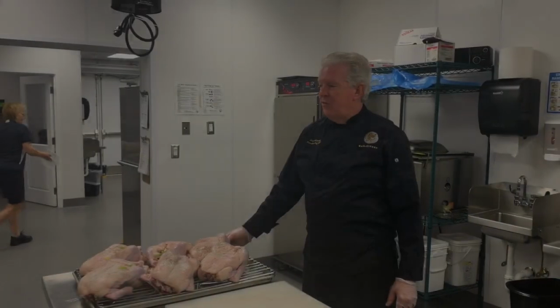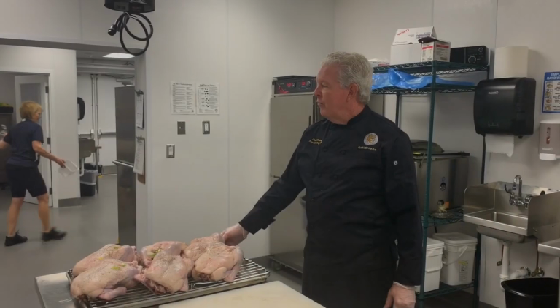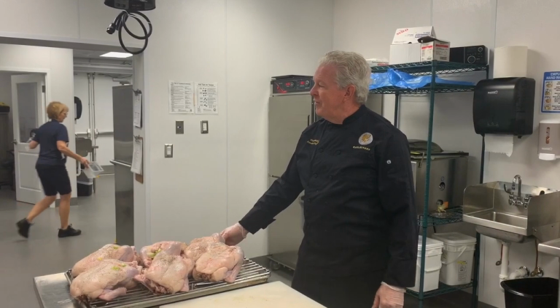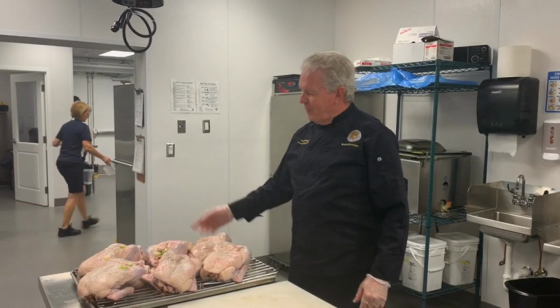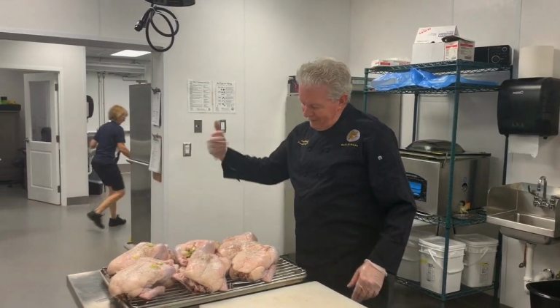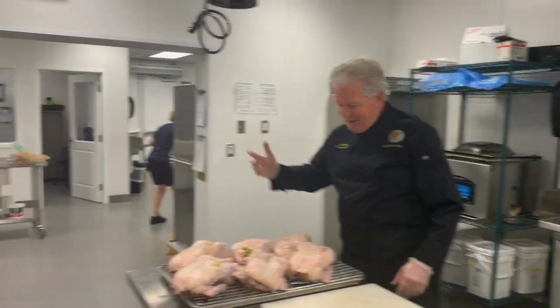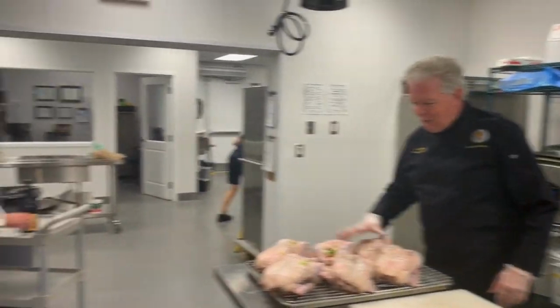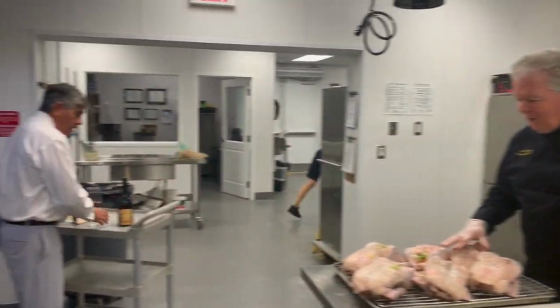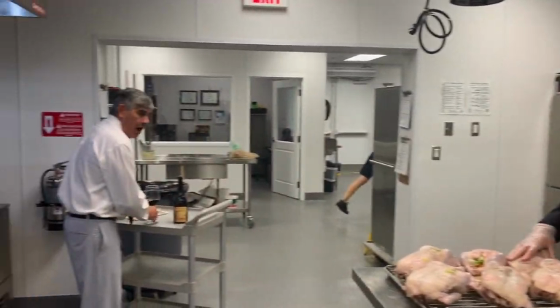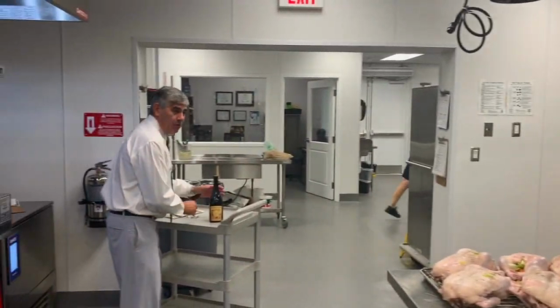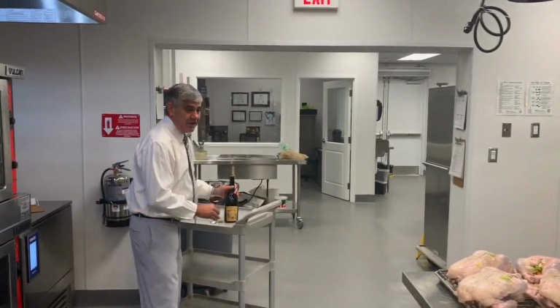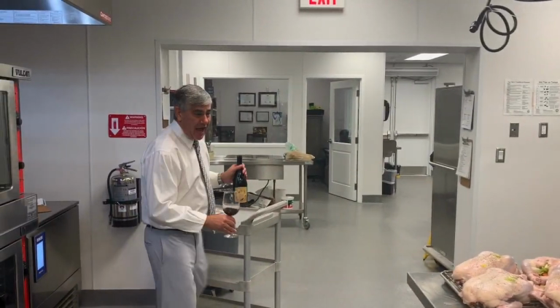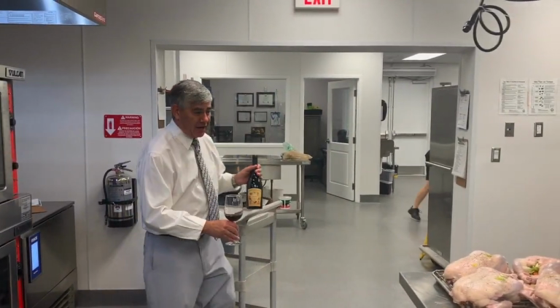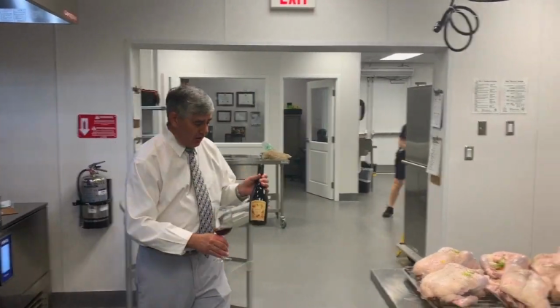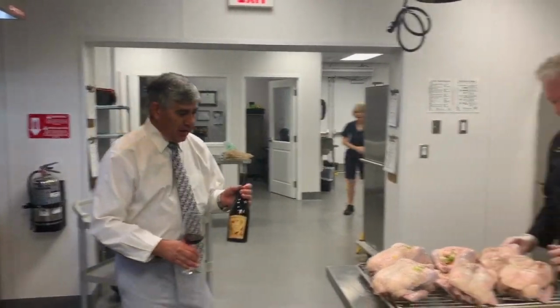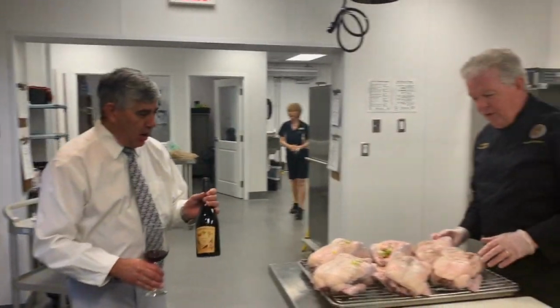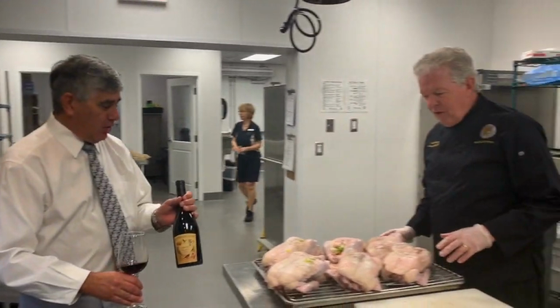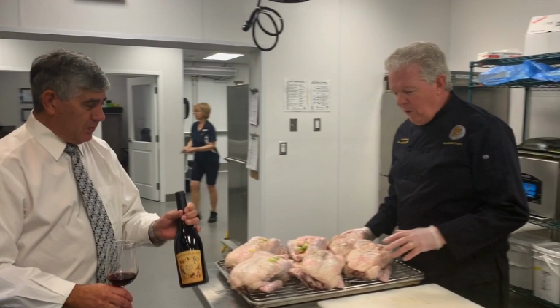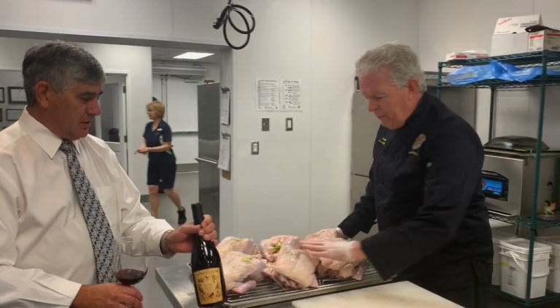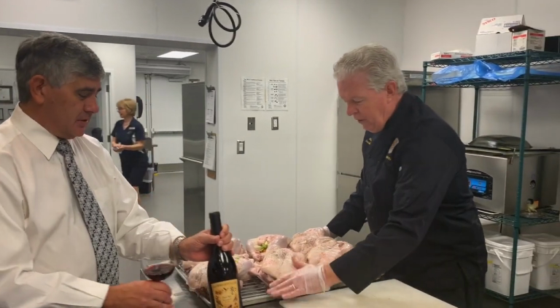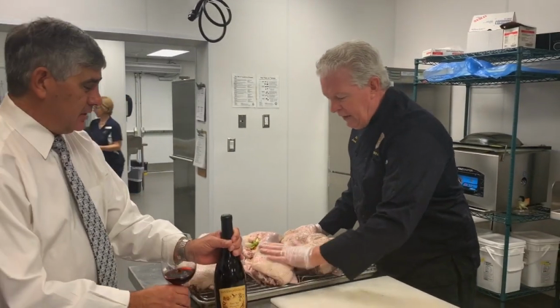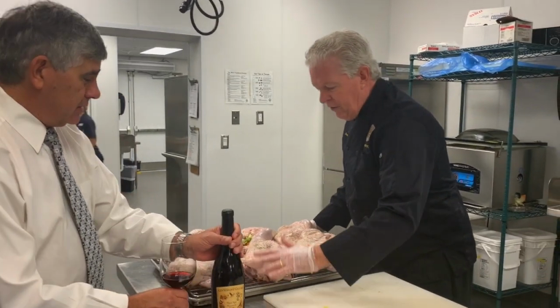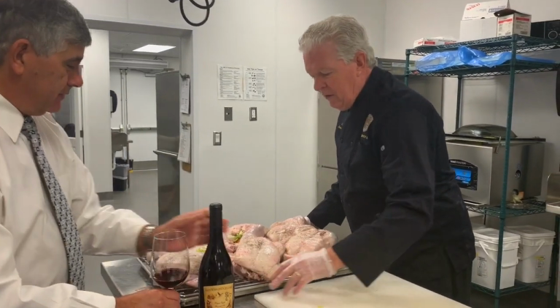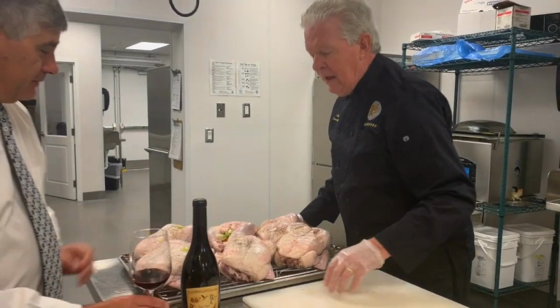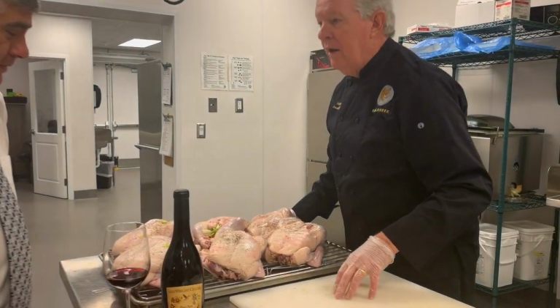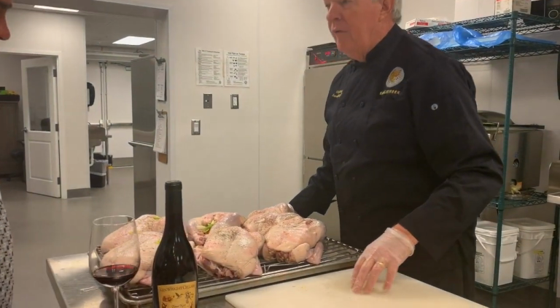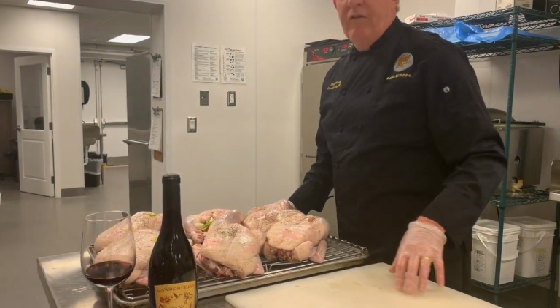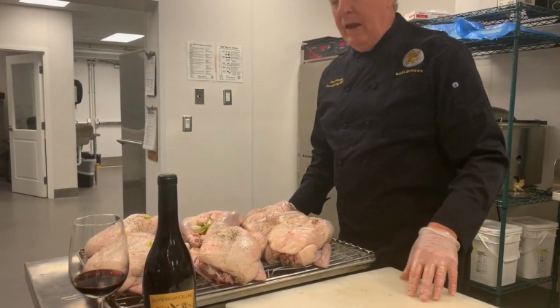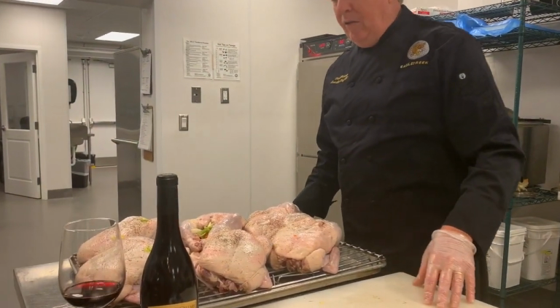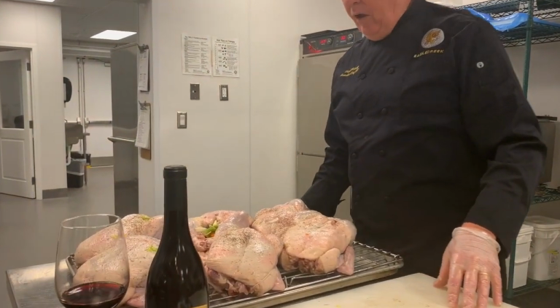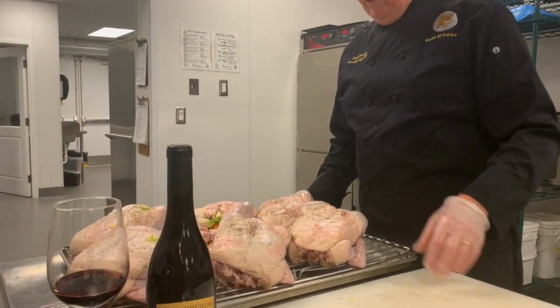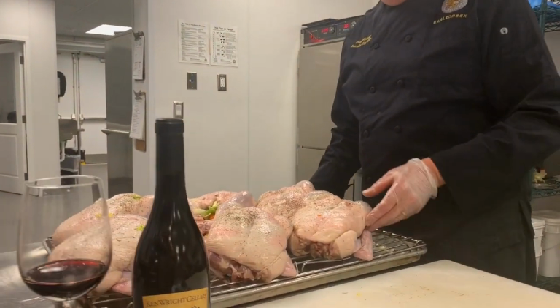Steve, yeah, come here. I just wanted to show you the duck. Oh wow, what have you got here? Well, this is a new item that we're adding to the menu tonight for steak night. It's a Long Island duck.